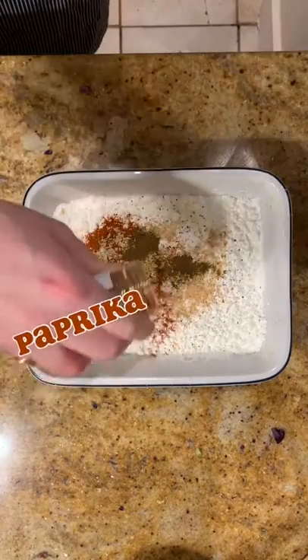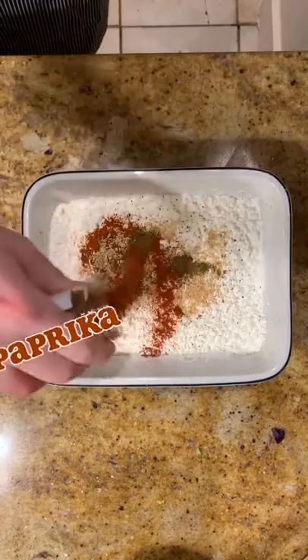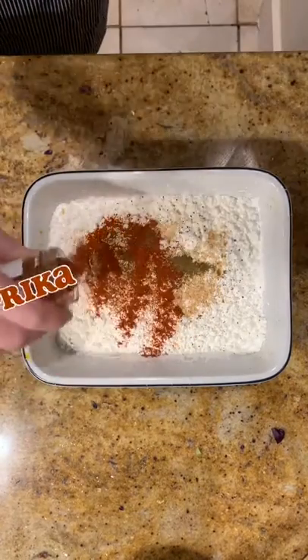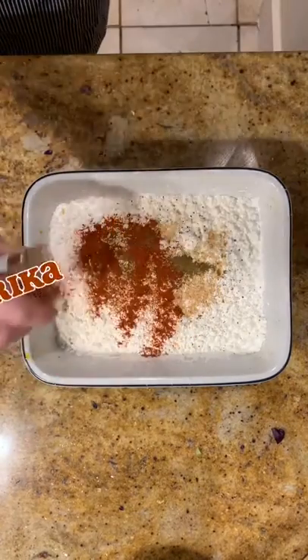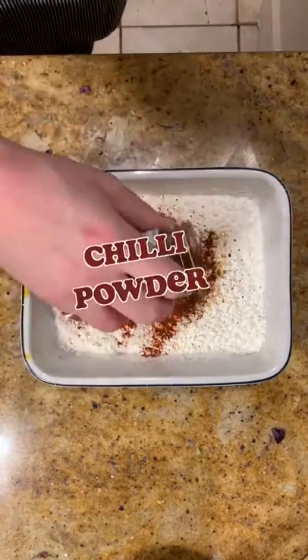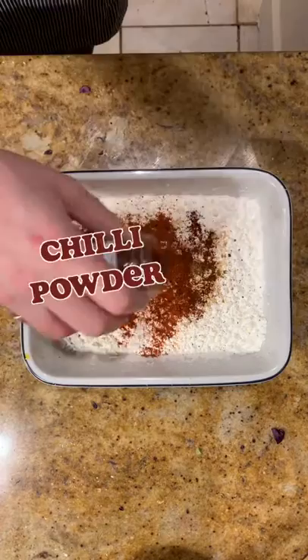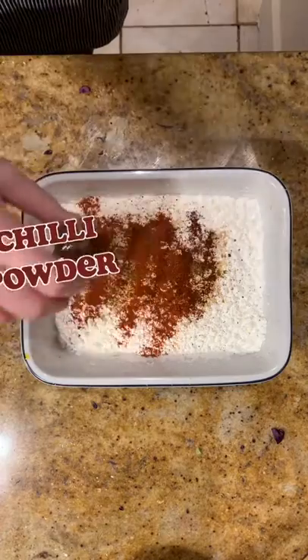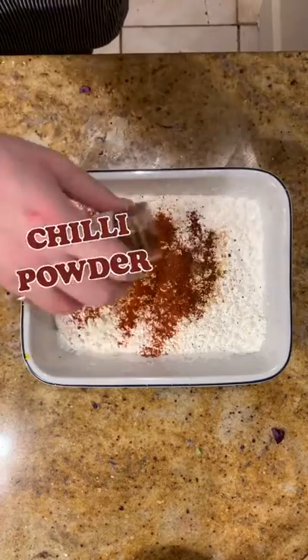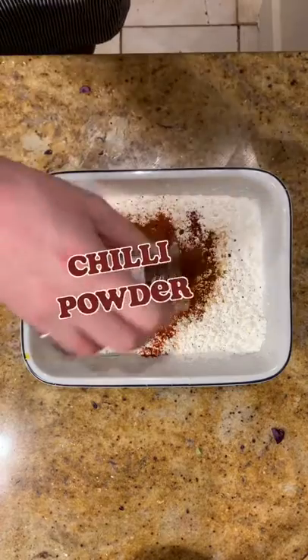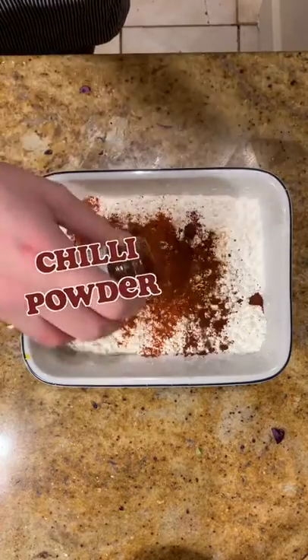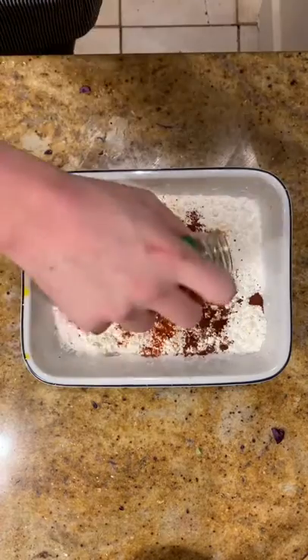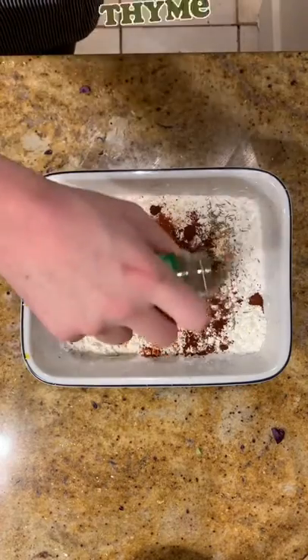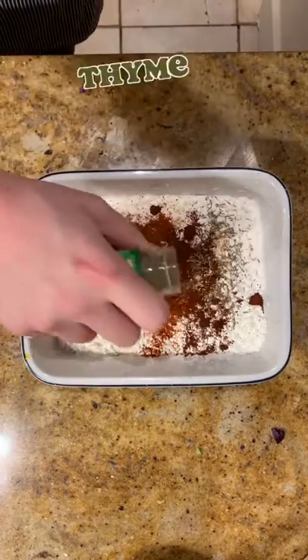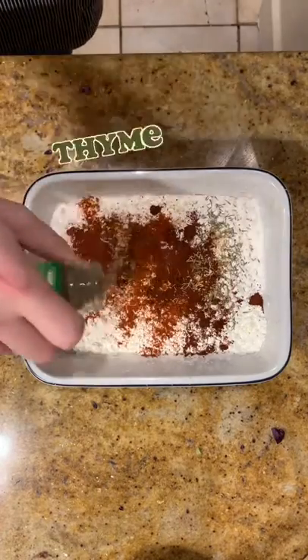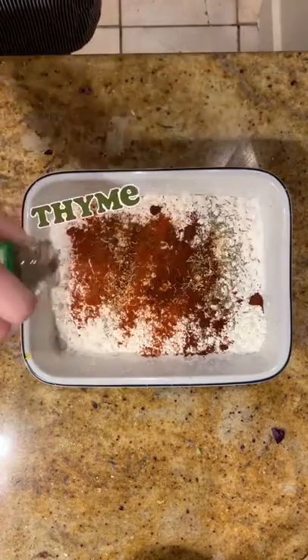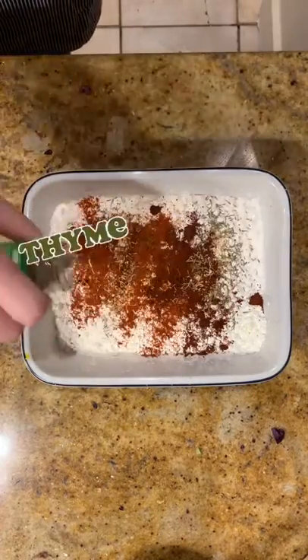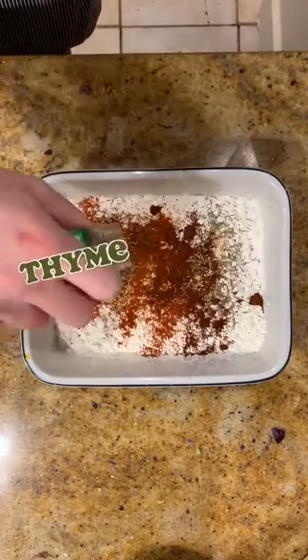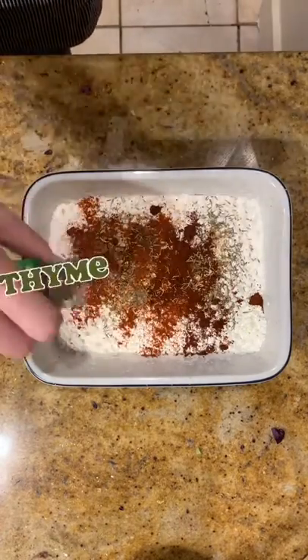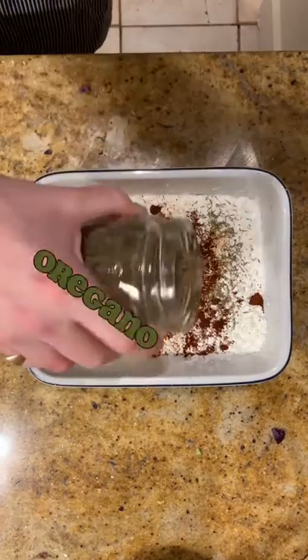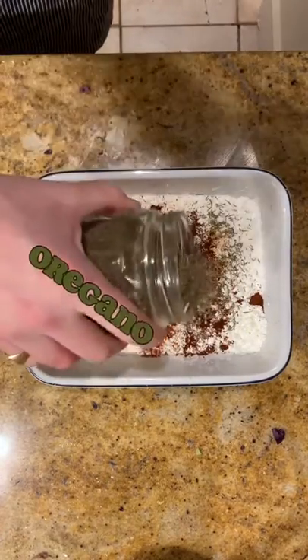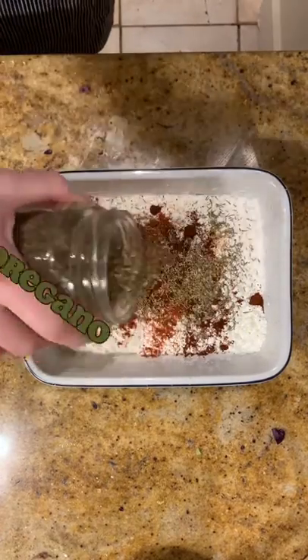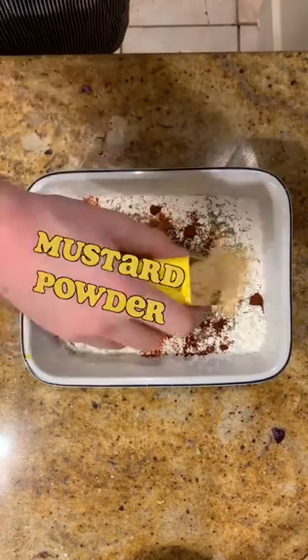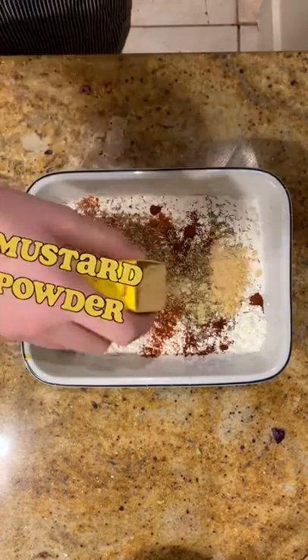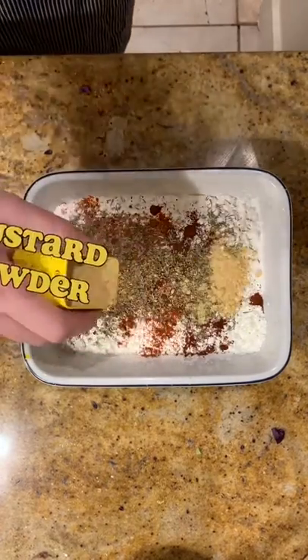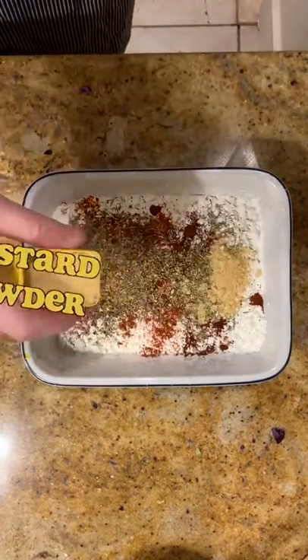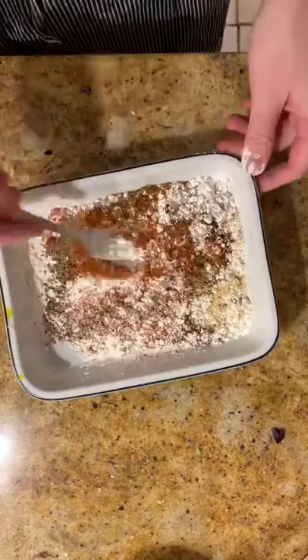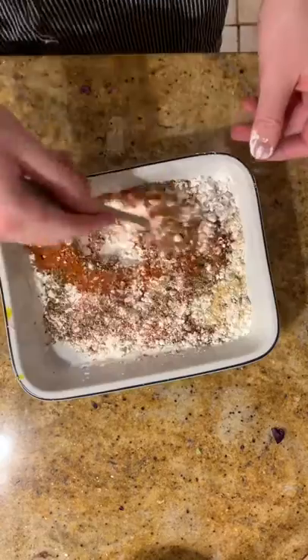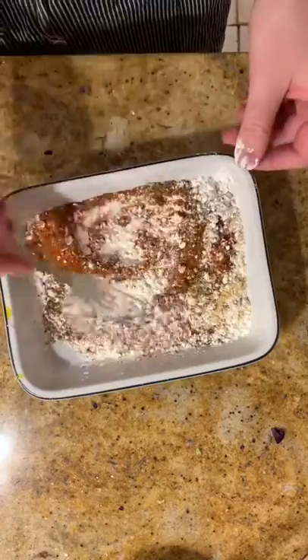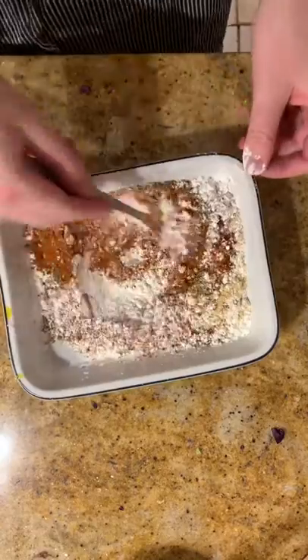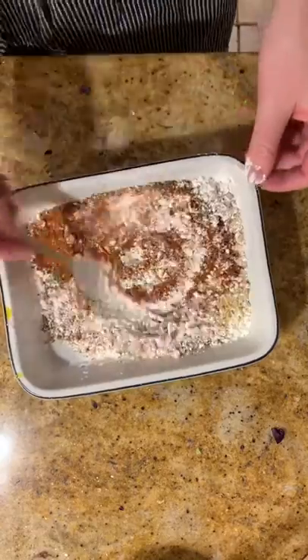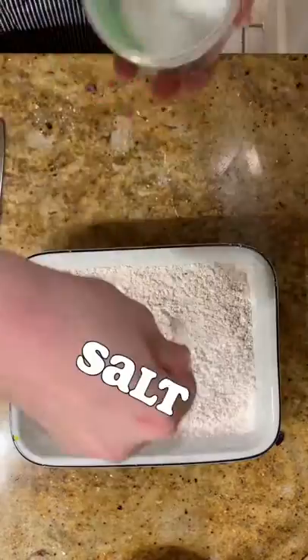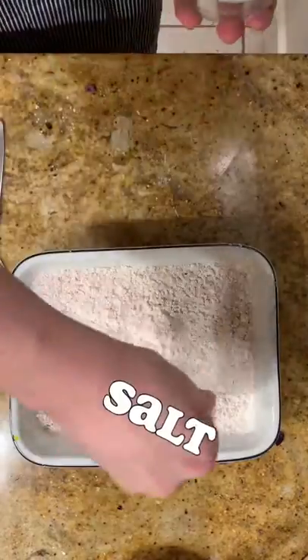A little paprika, a little hot chili powder. Yes, this recipe does take some time. Oregano, powdery mustard. Then give a whisk and add a little salt.